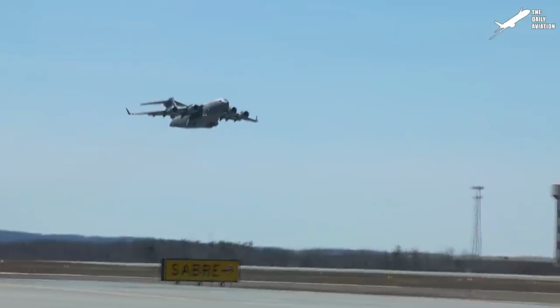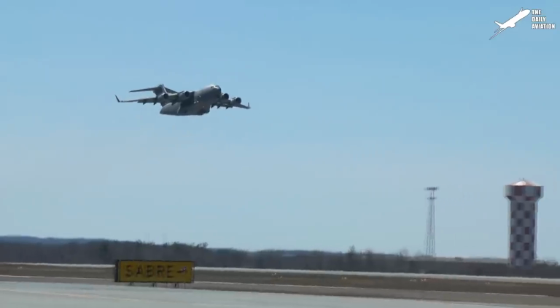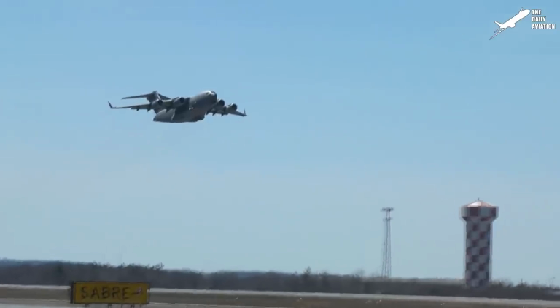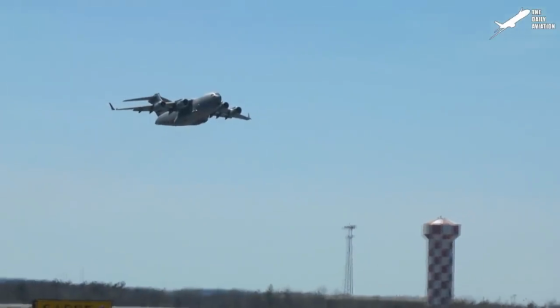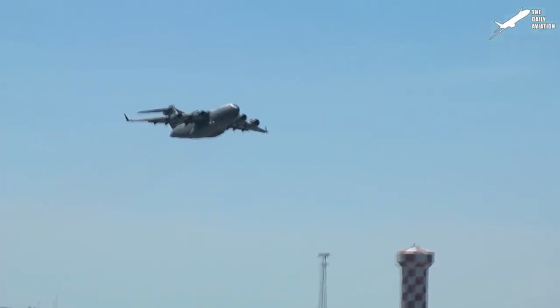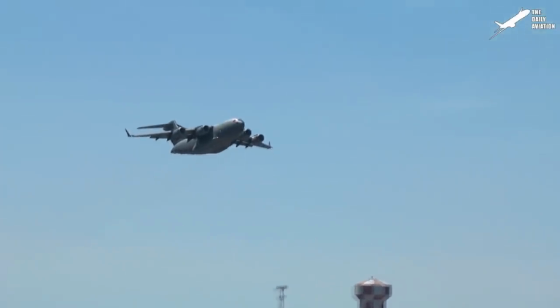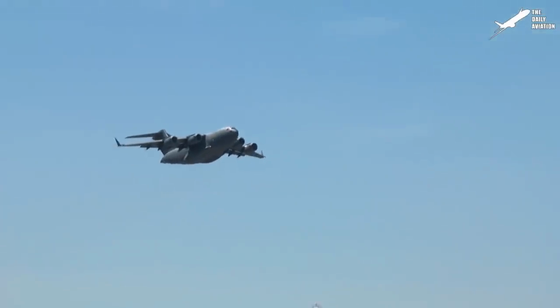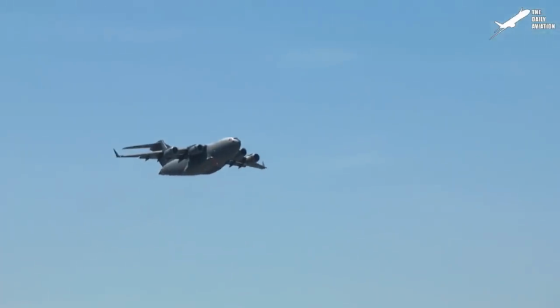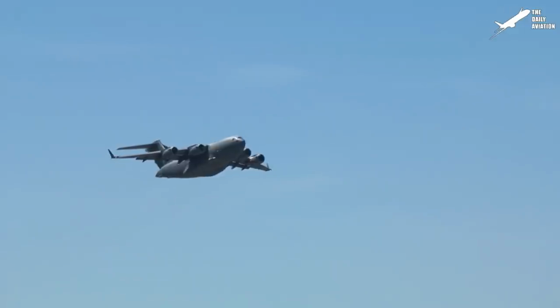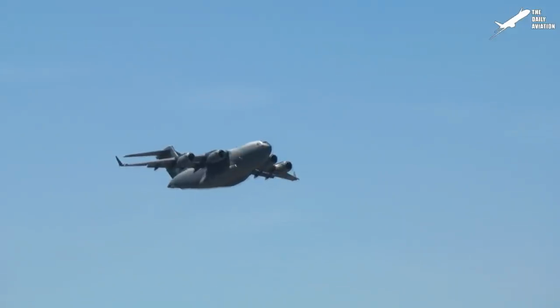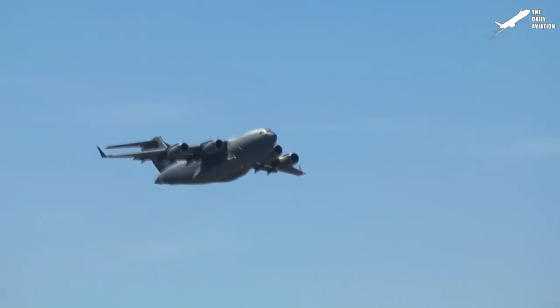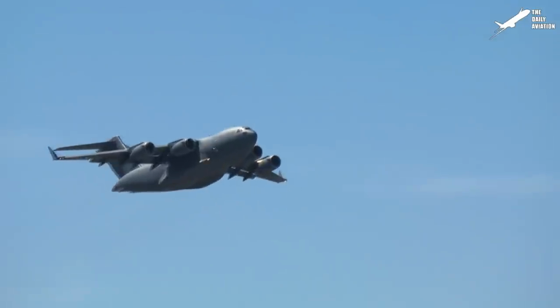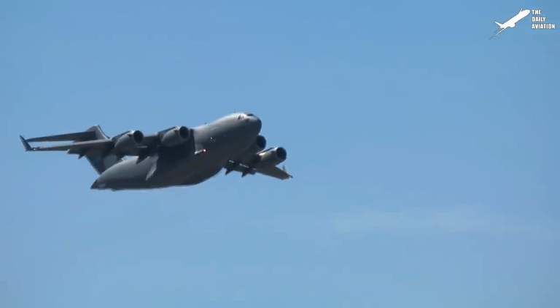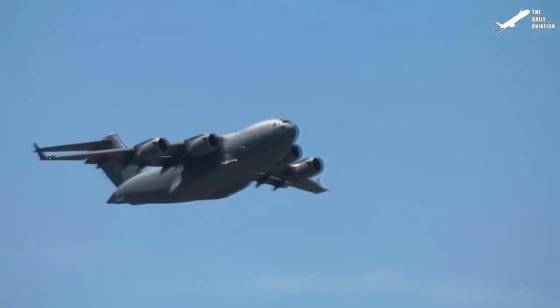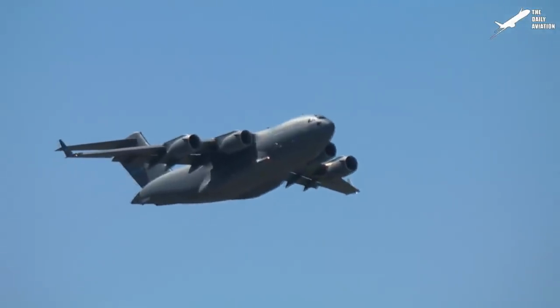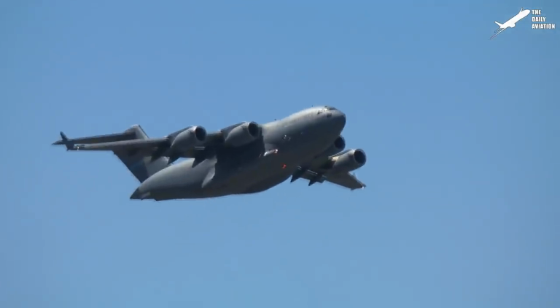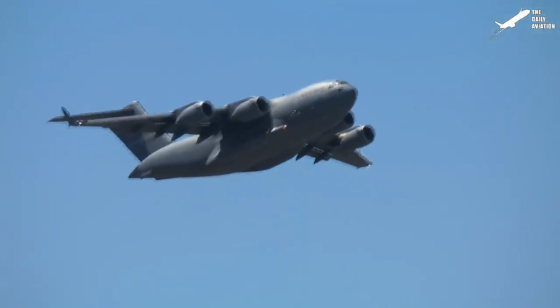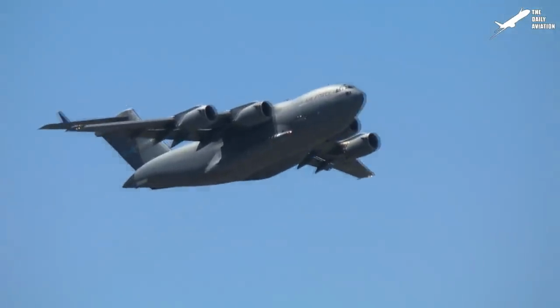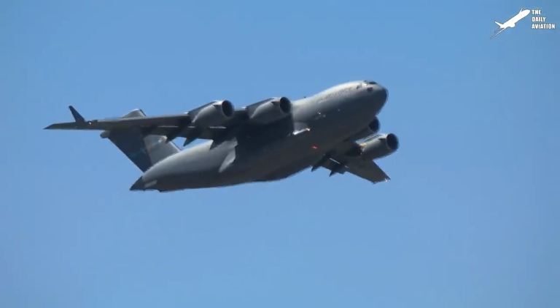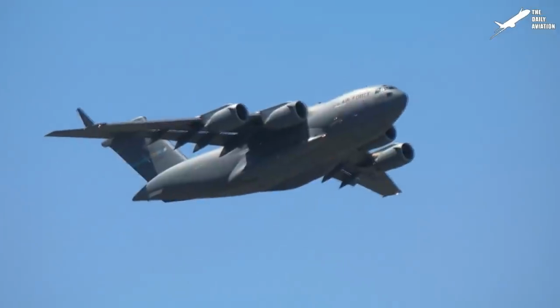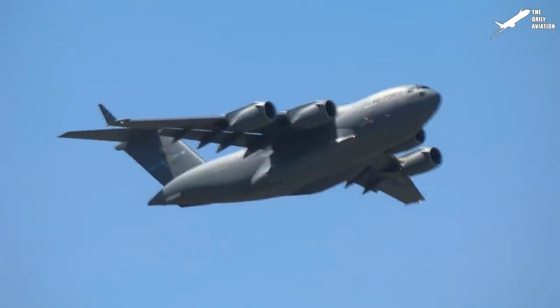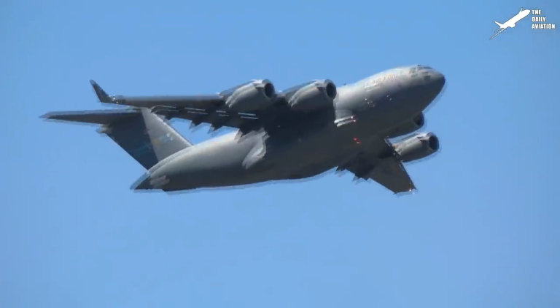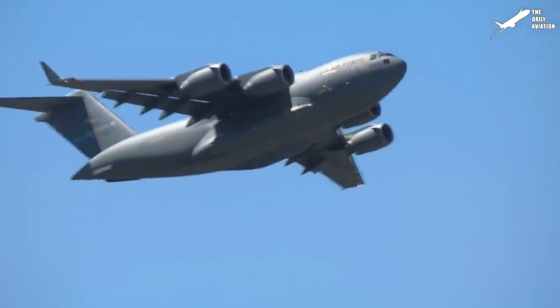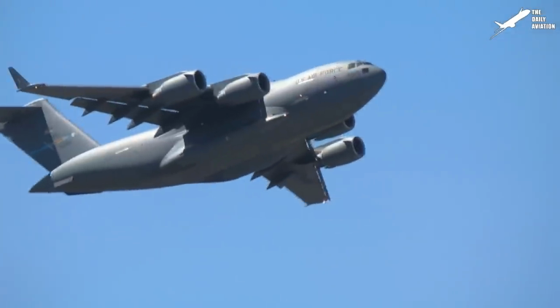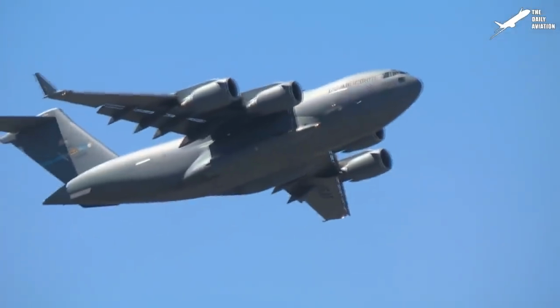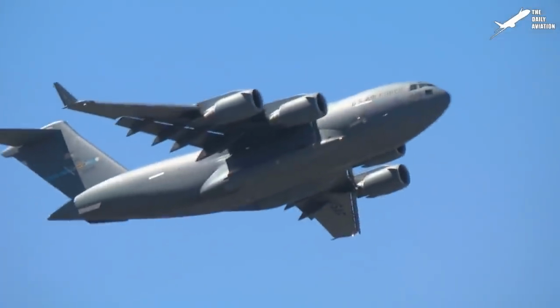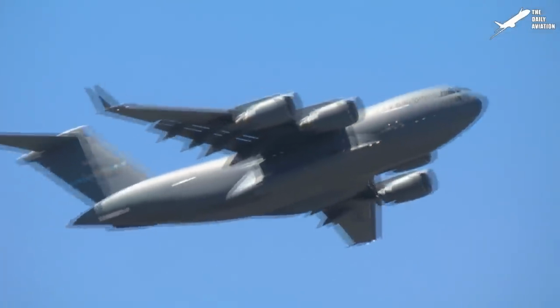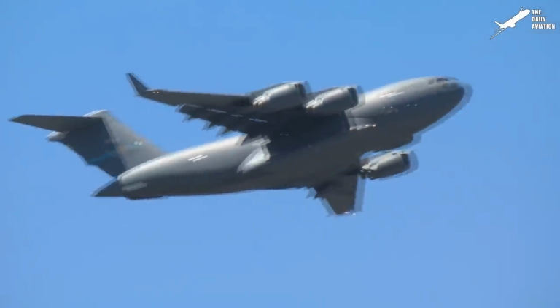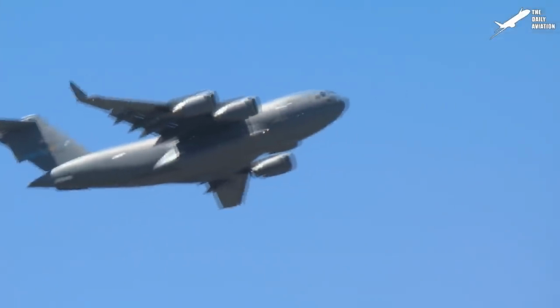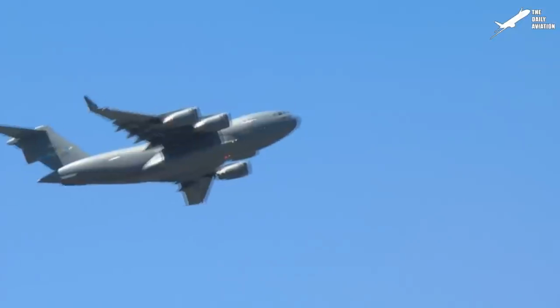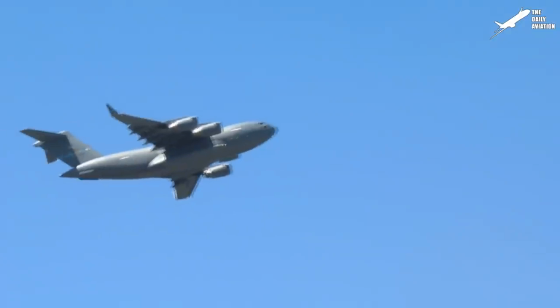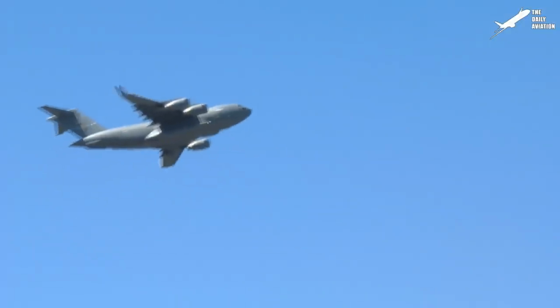Used as a mass transportation aircraft, the Globemaster is powered by four Pratt & Whitney F-117 PW-100 turbofan engines to support its massive 585,000-pound maximum takeoff weight.